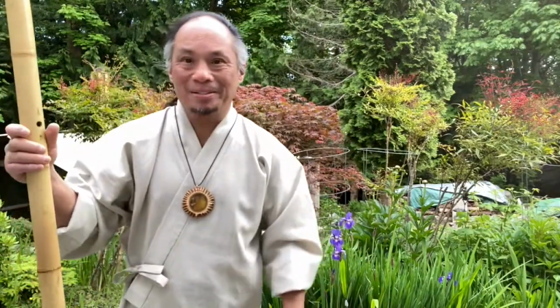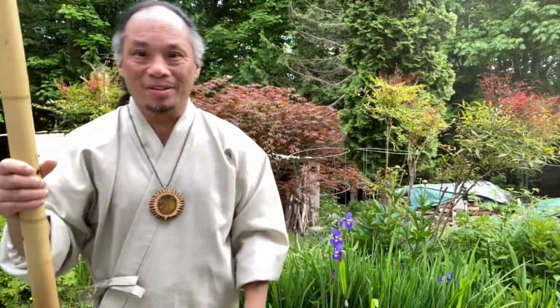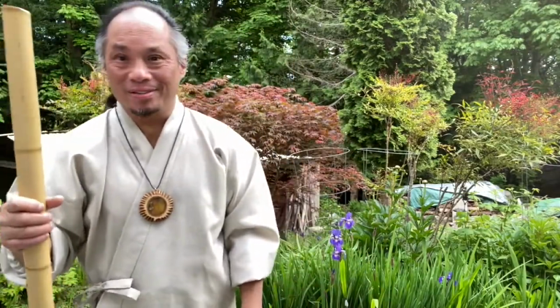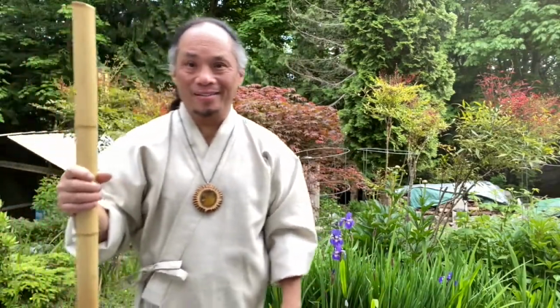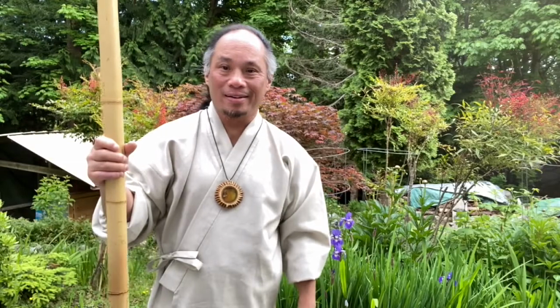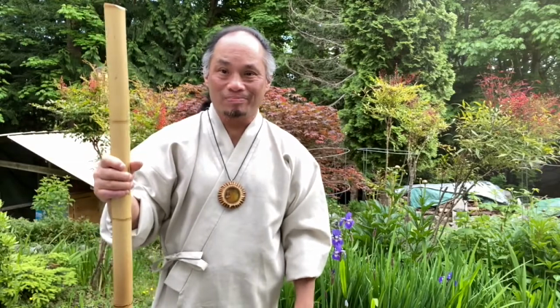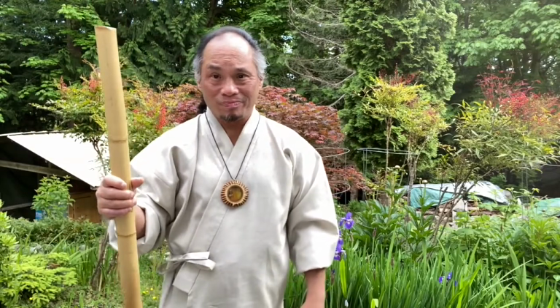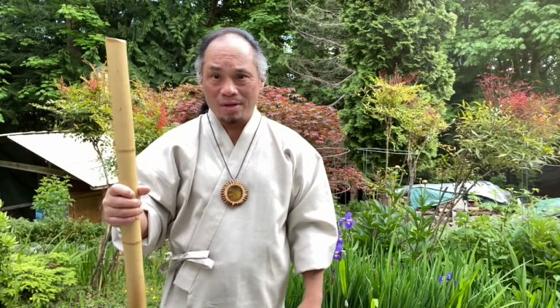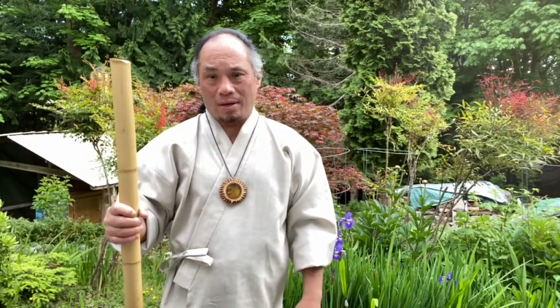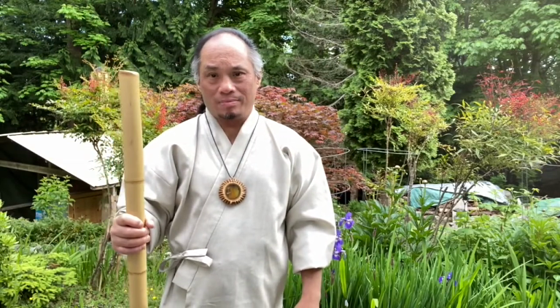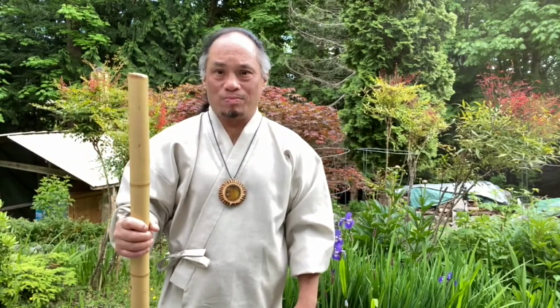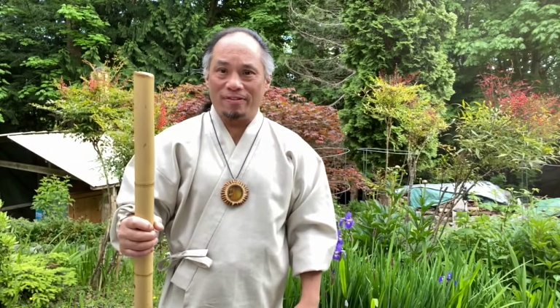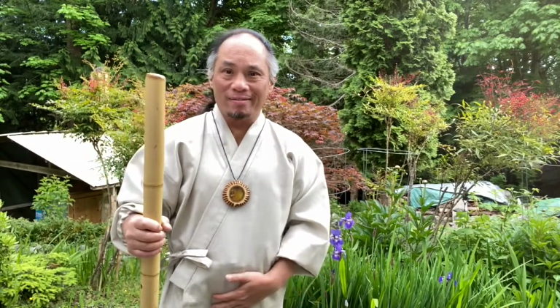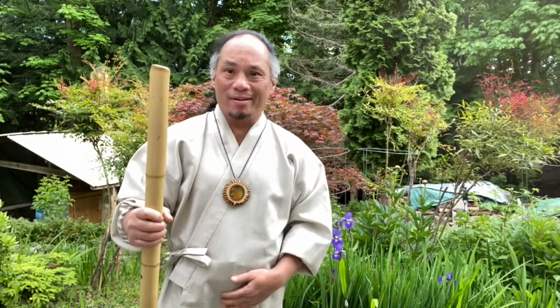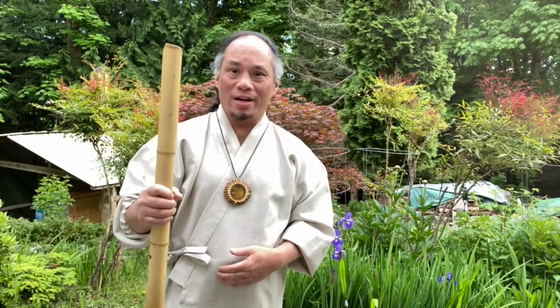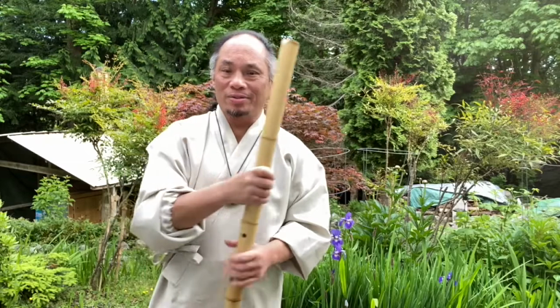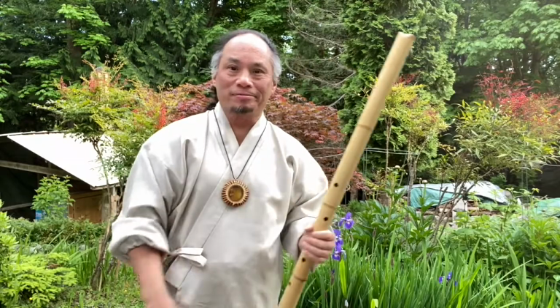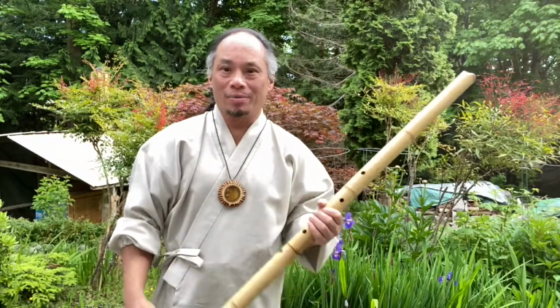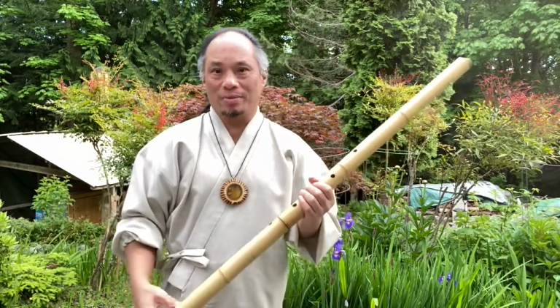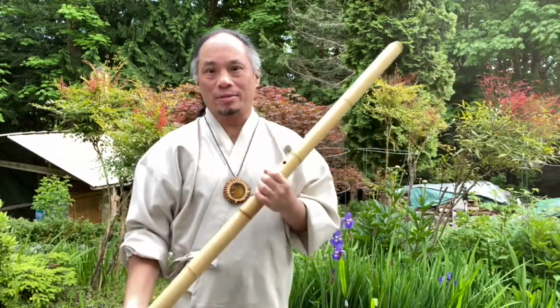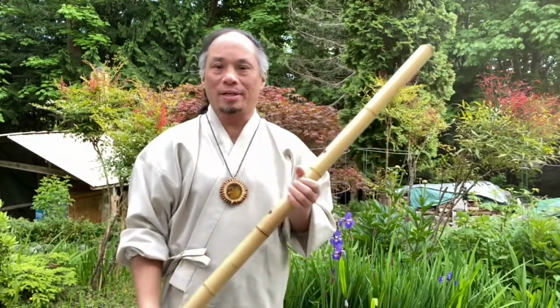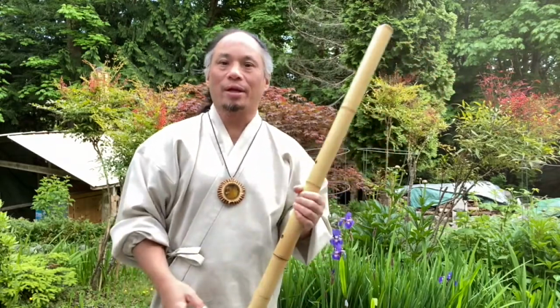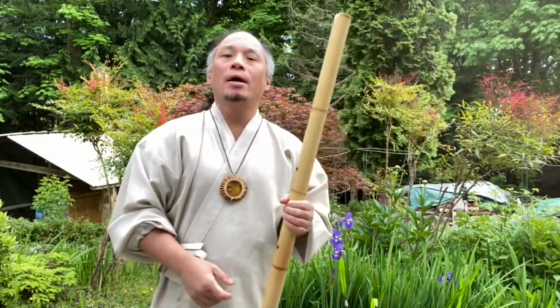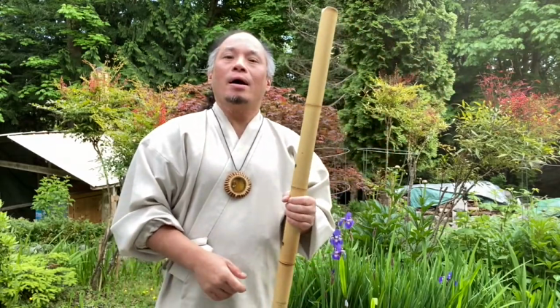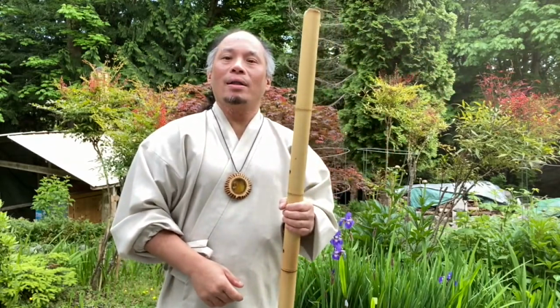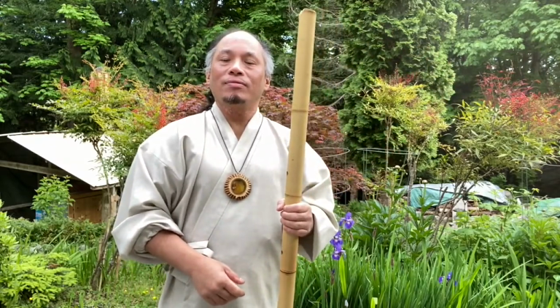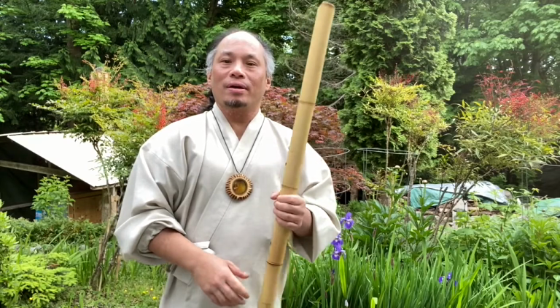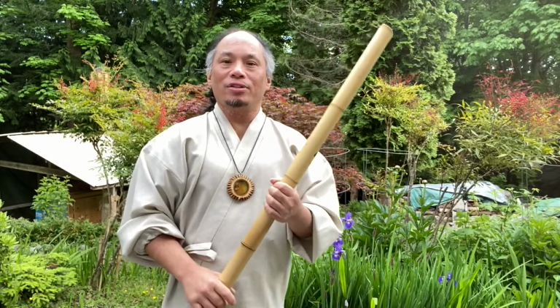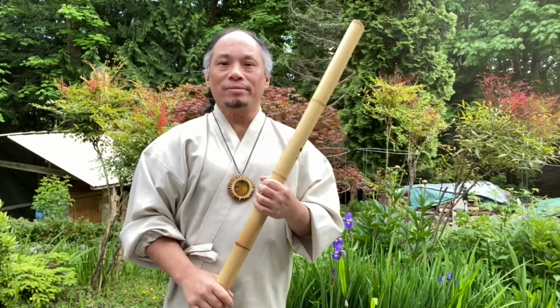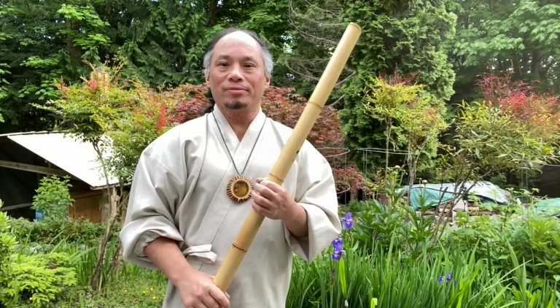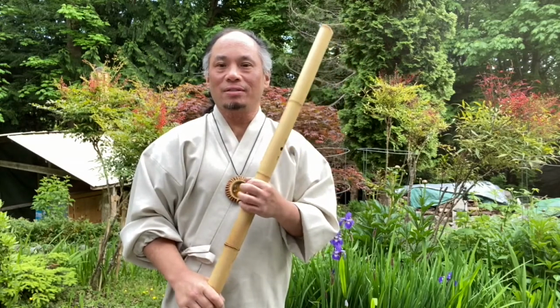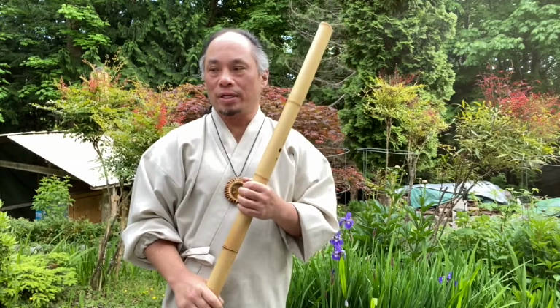You can do that and have fun improvising on the rhythms with that kind of breathing. That's it for the initial first lesson for your Tenkan.